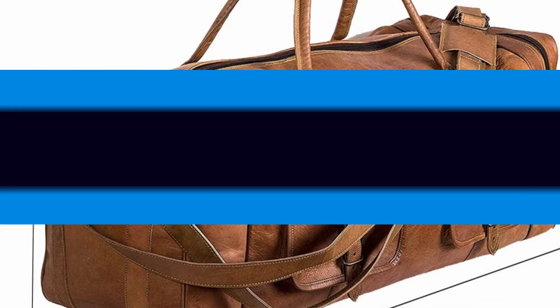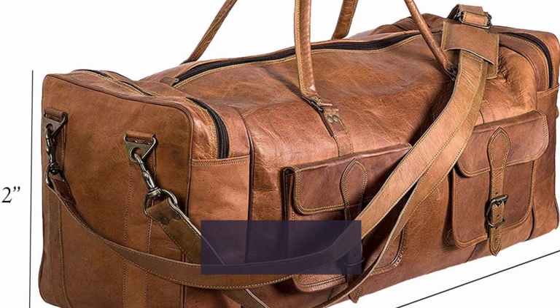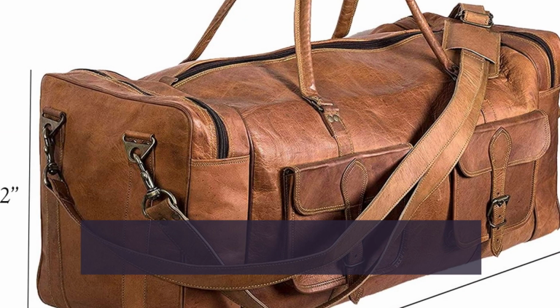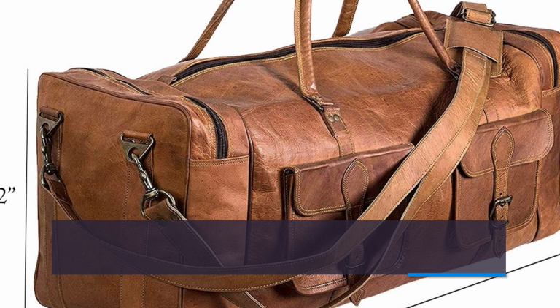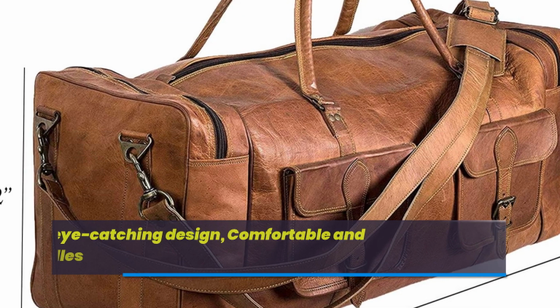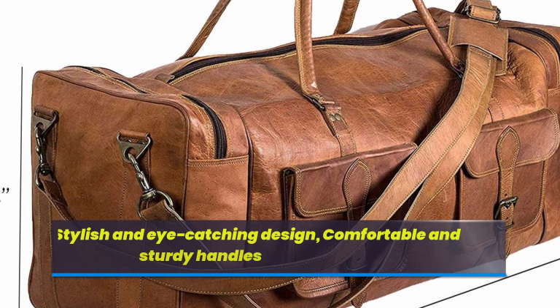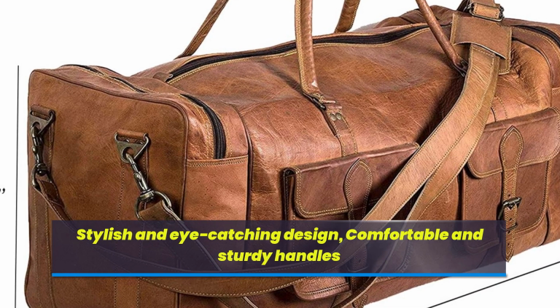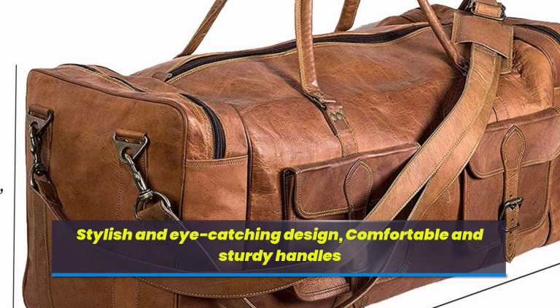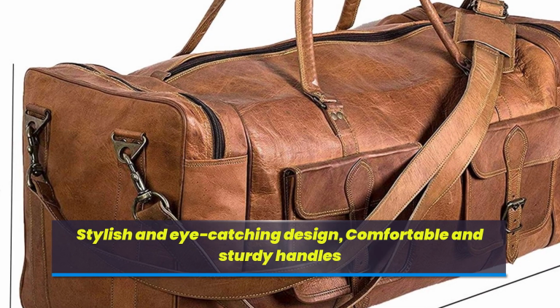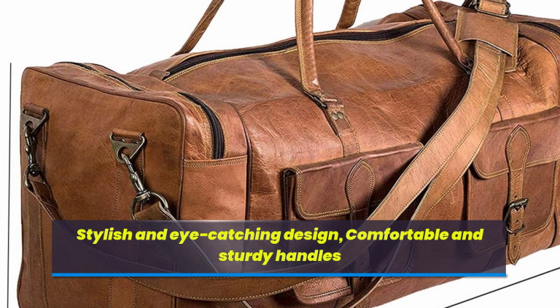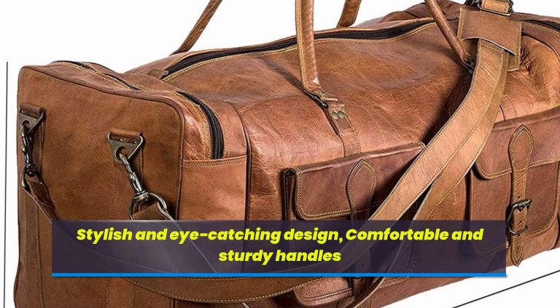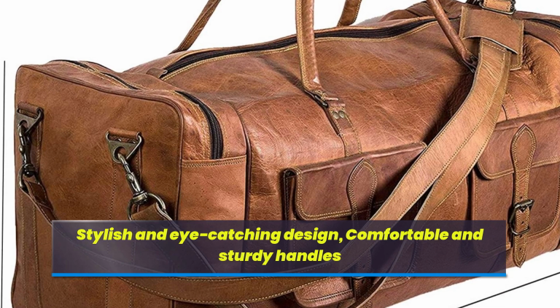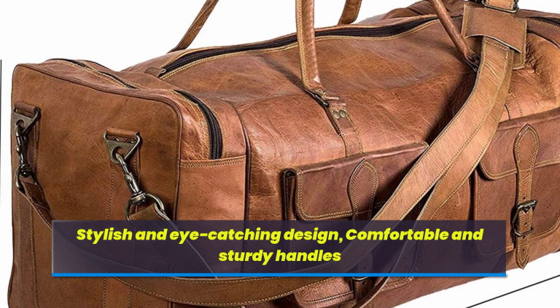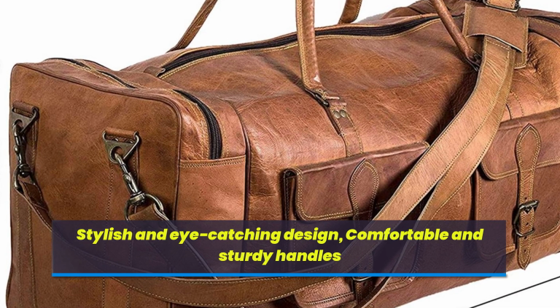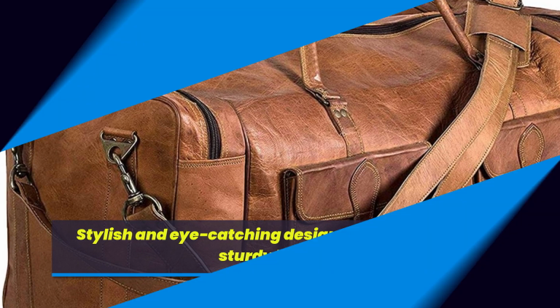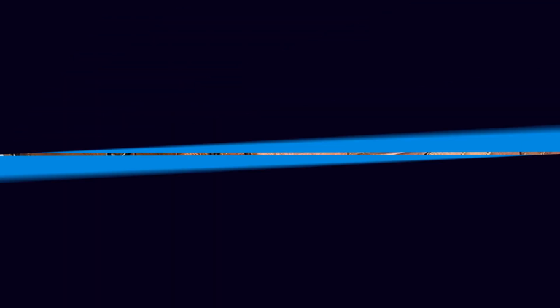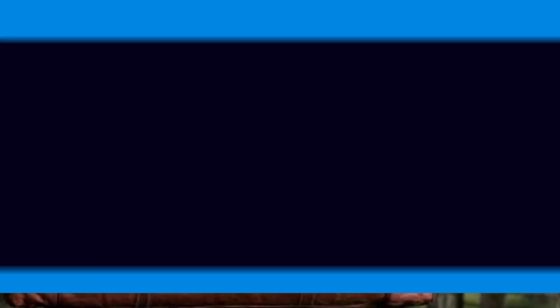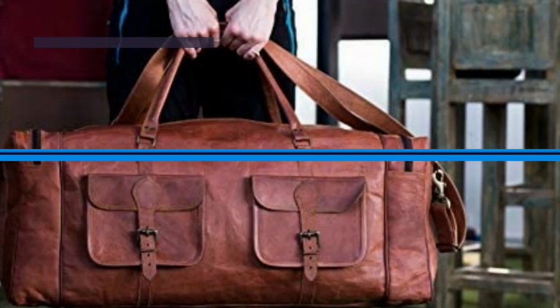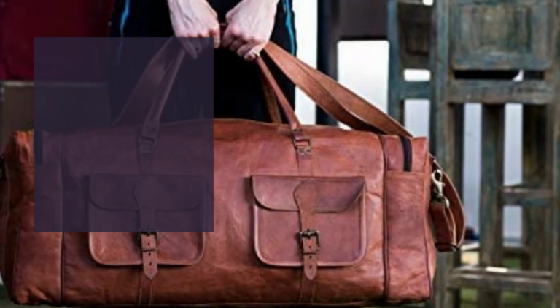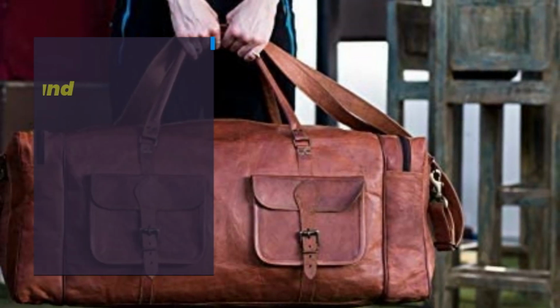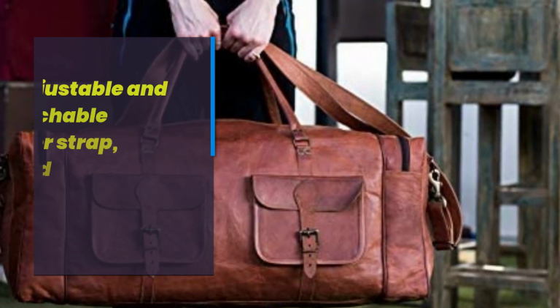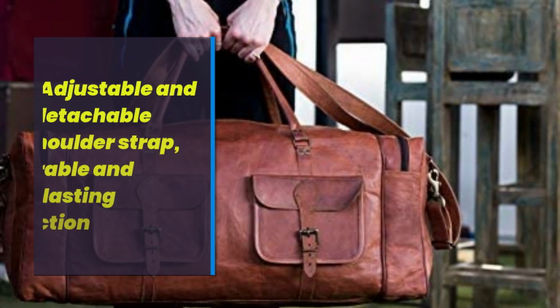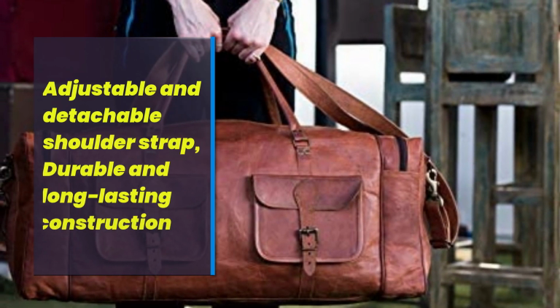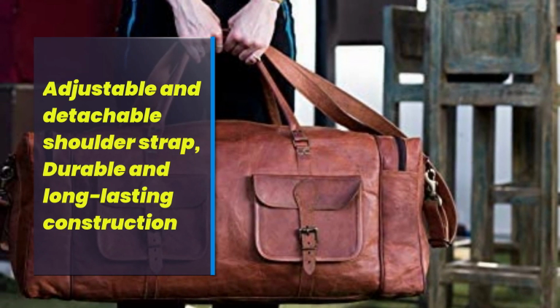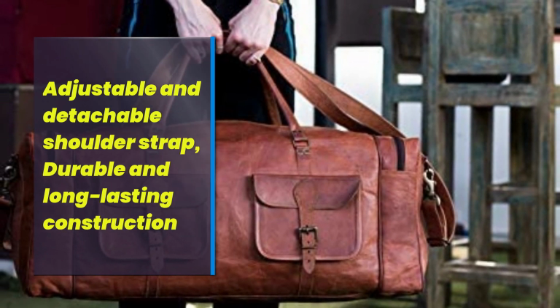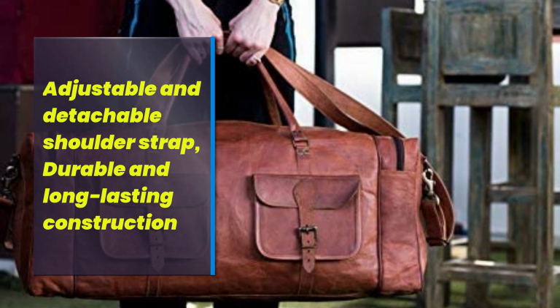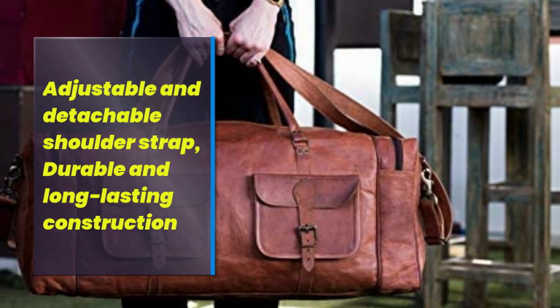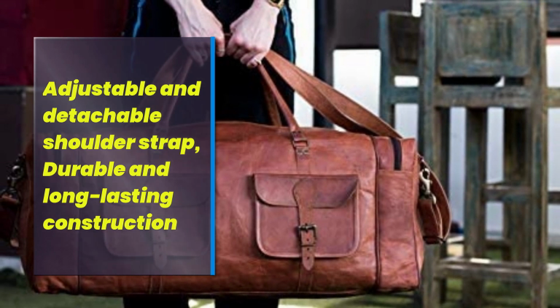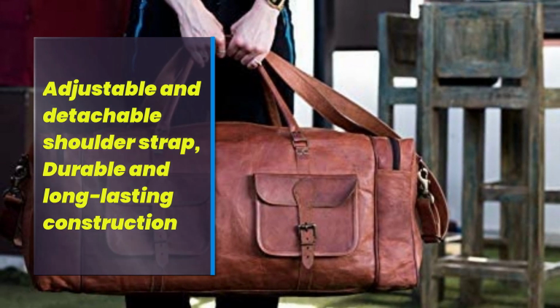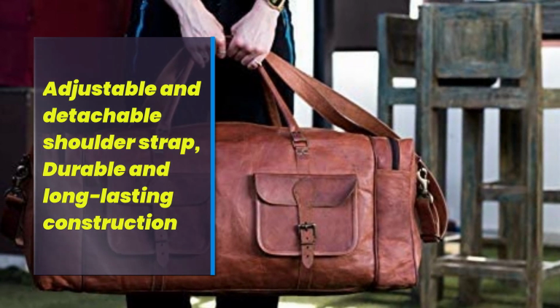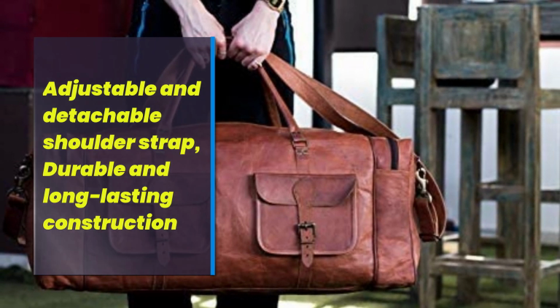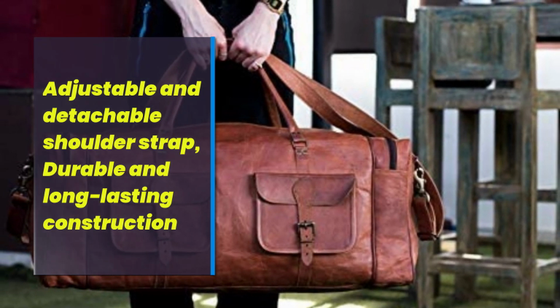Stylish and eye-catching design, comfortable and sturdy handles. Adjustable and detachable shoulder strap, with durable and long-lasting construction.